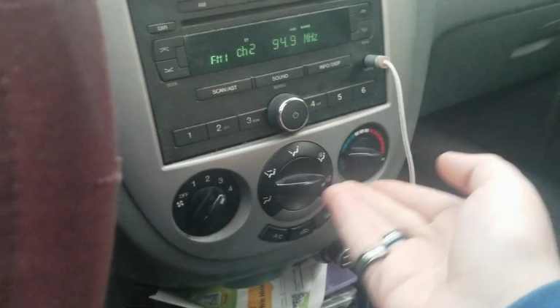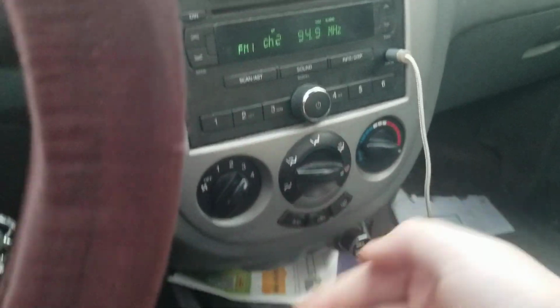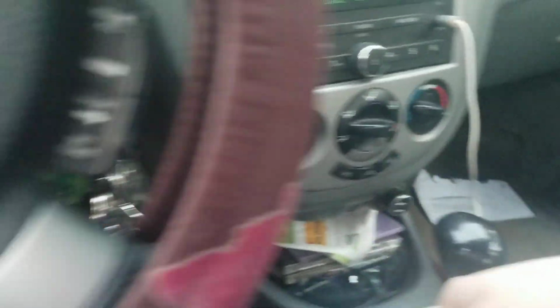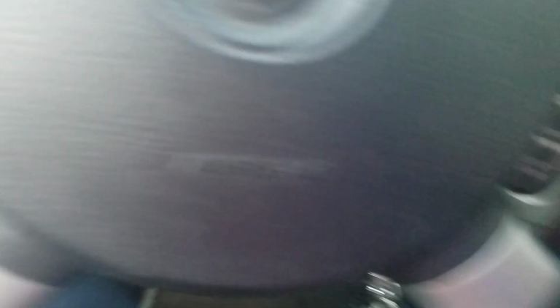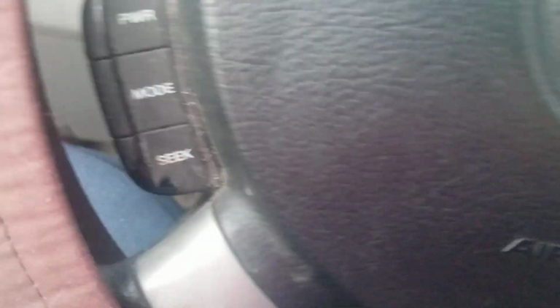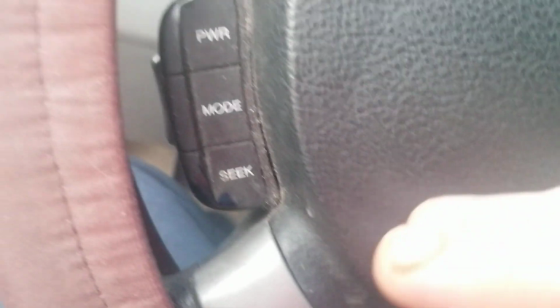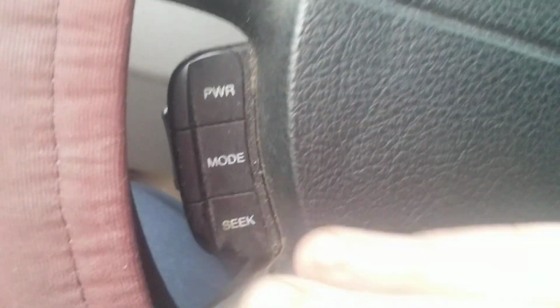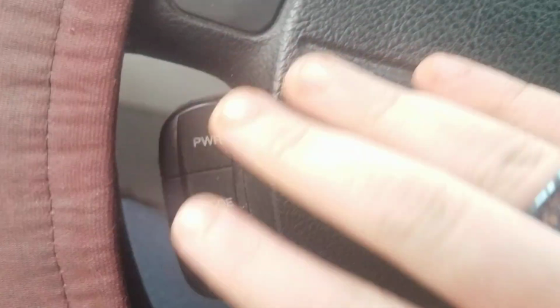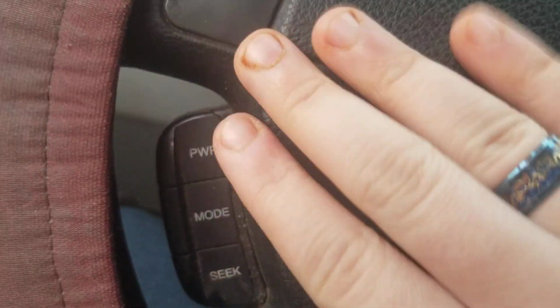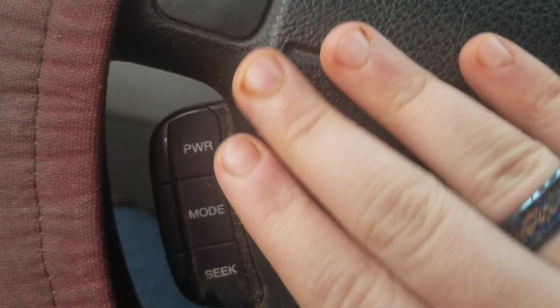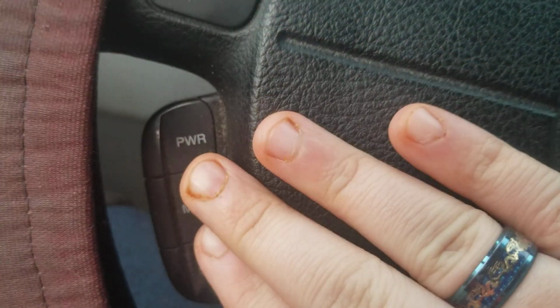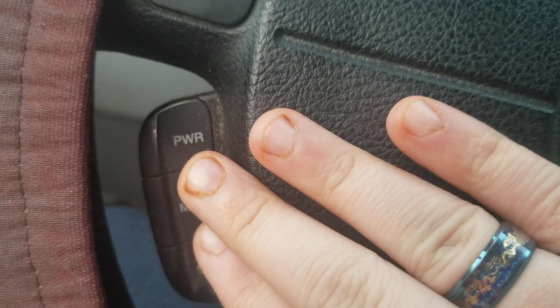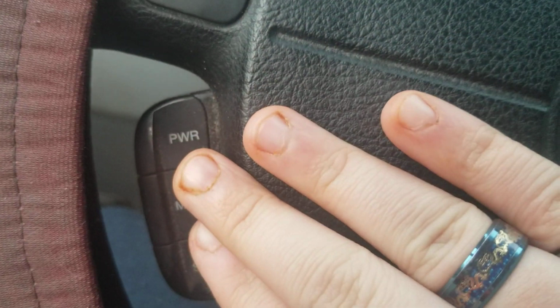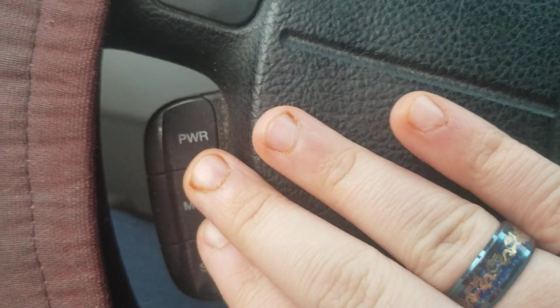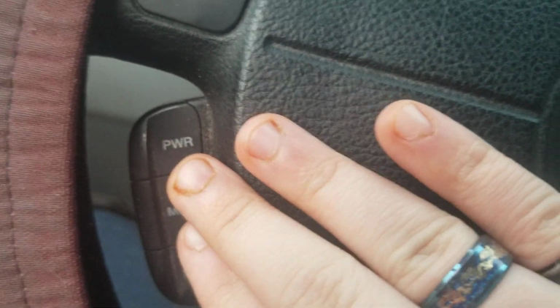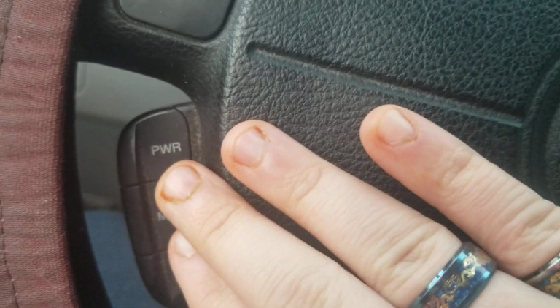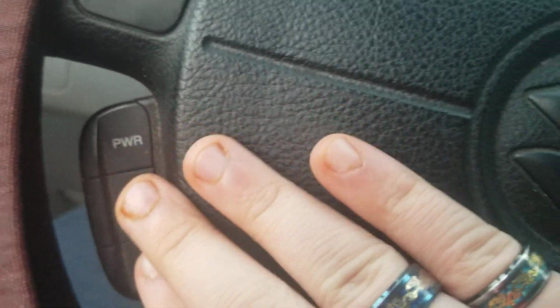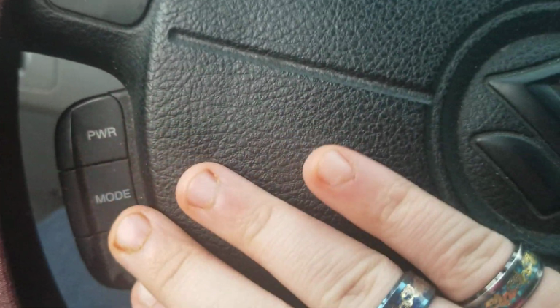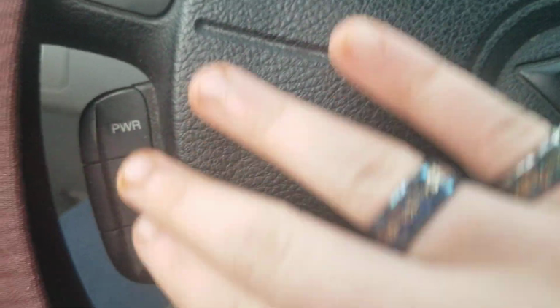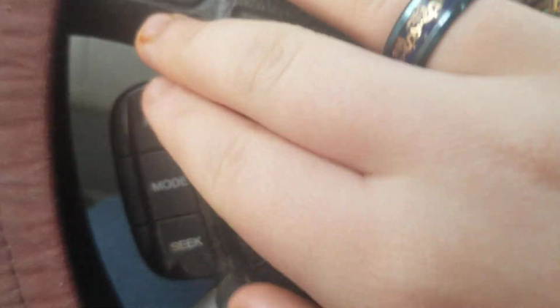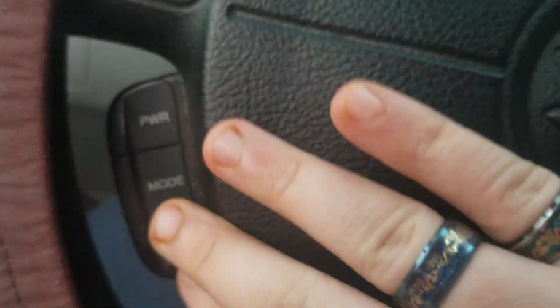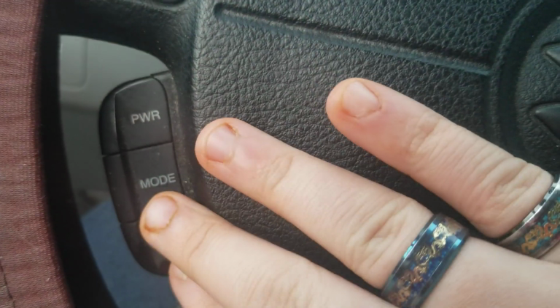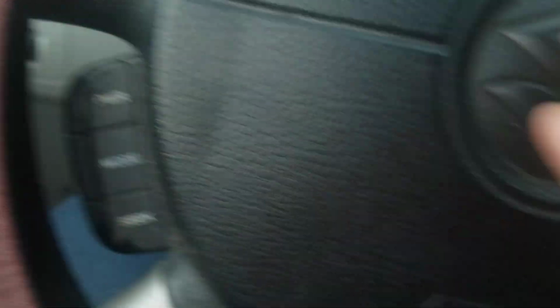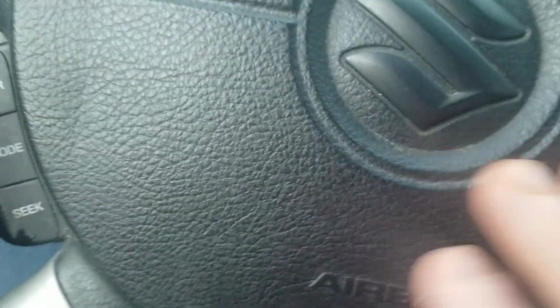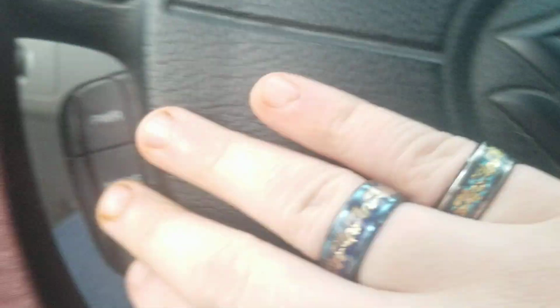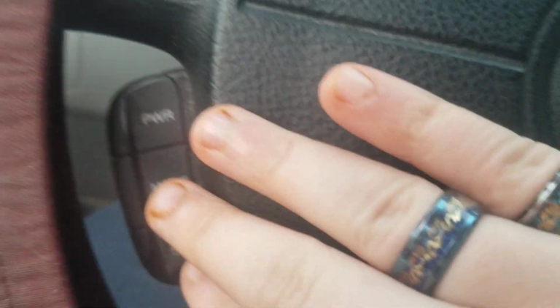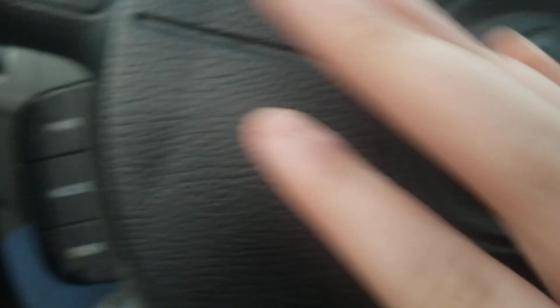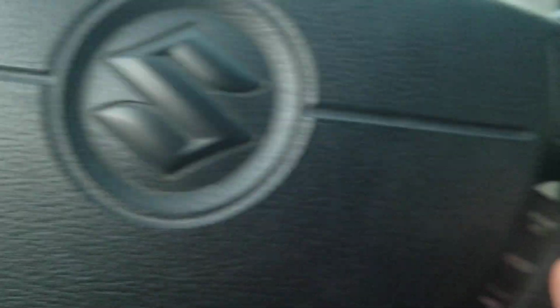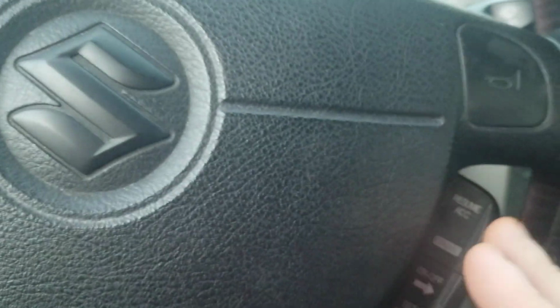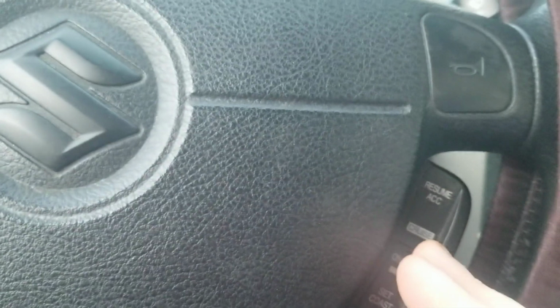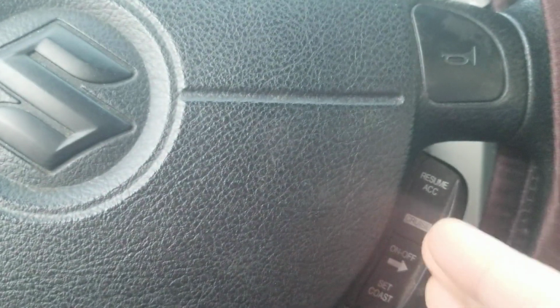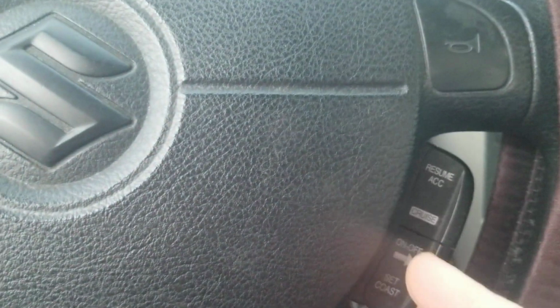I mean the find control. These here — these are your audio system controls and your cruise control.